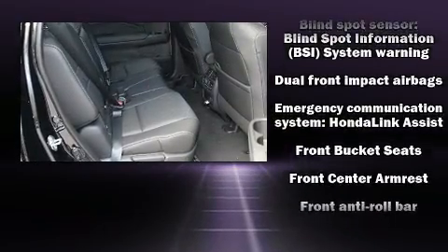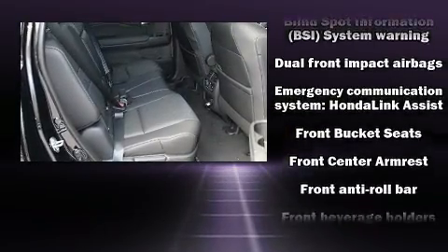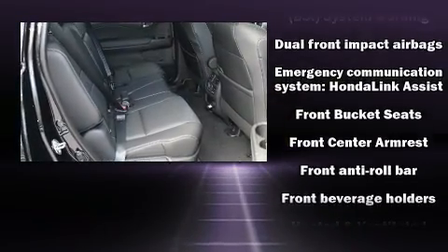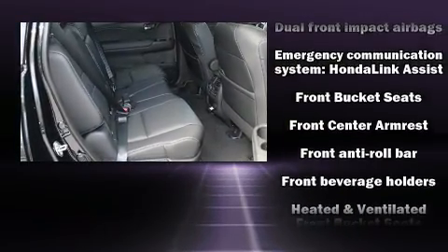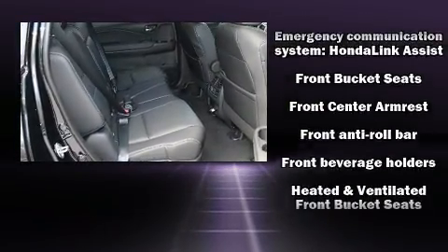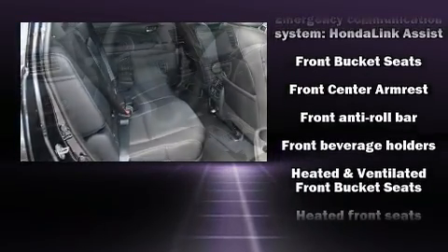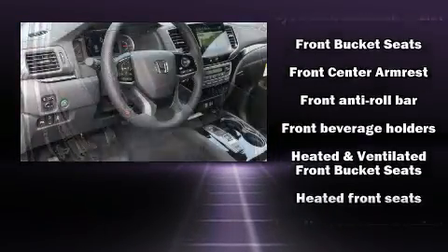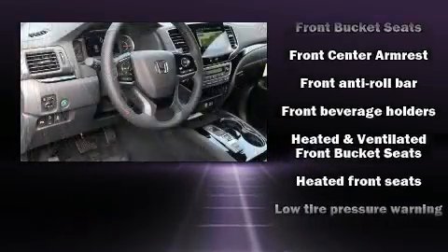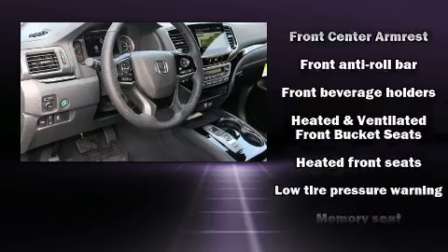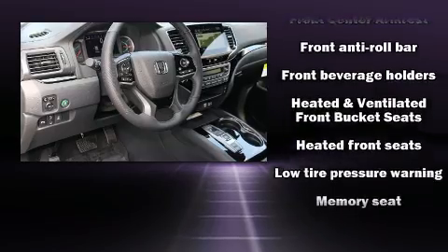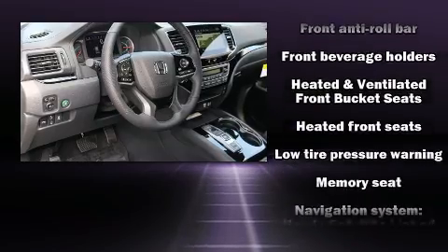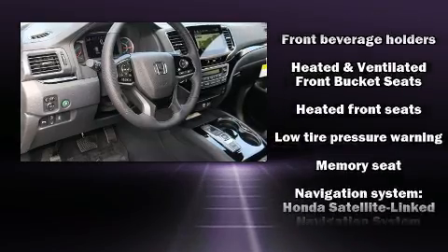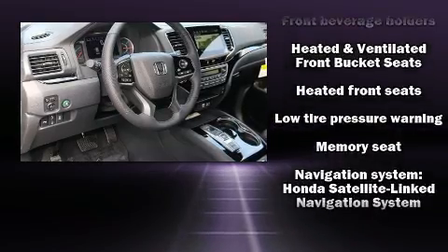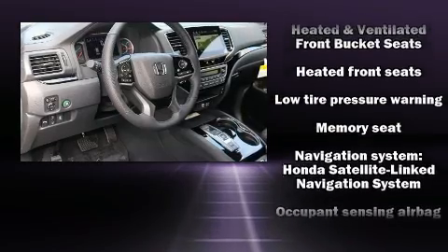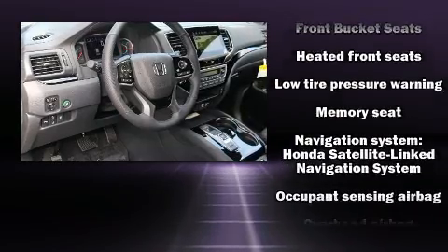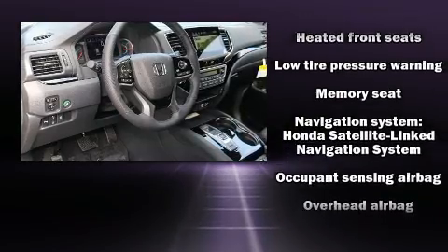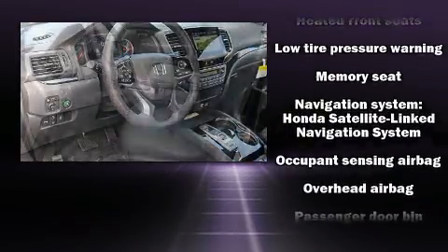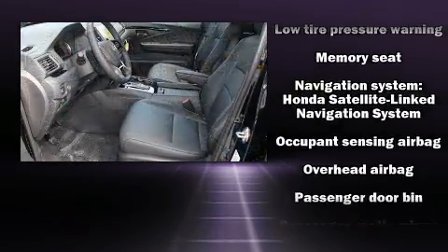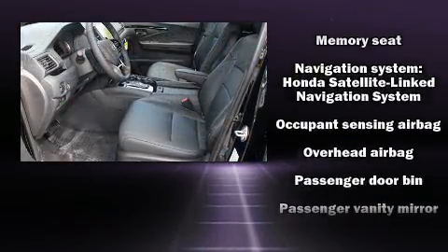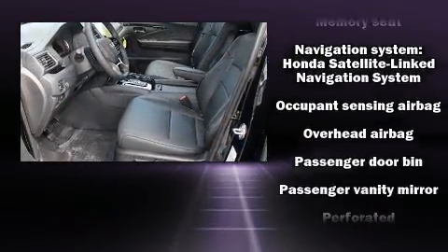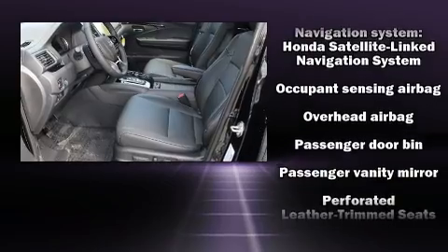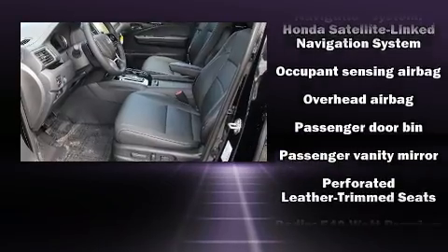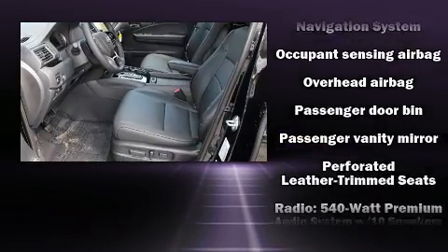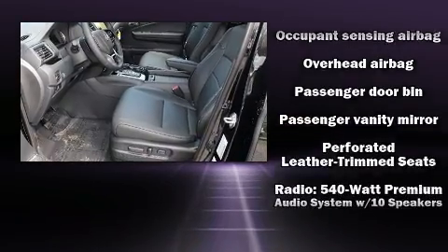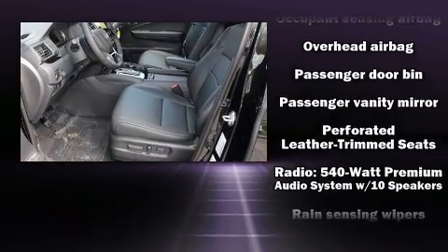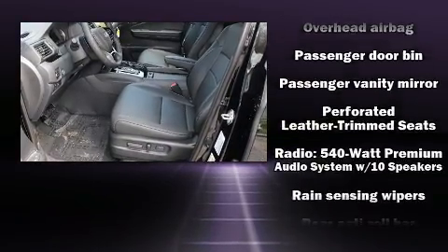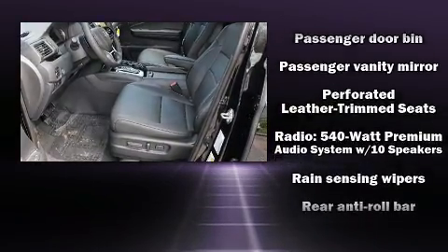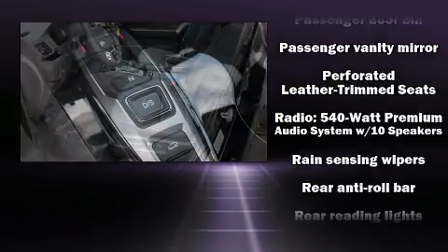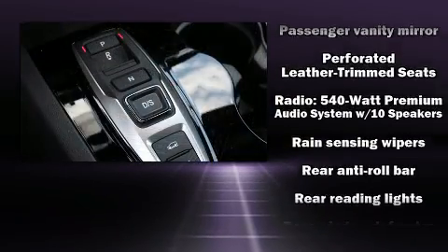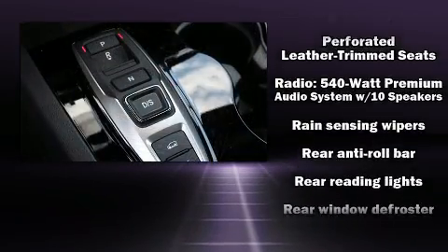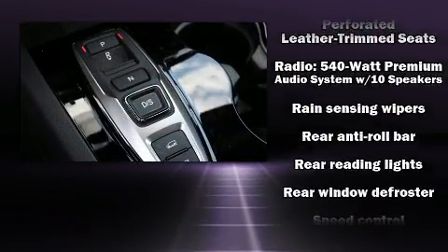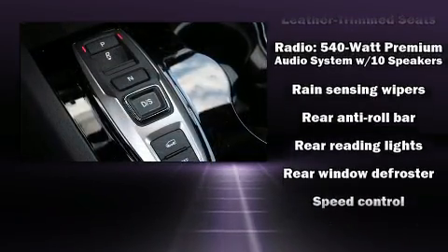Honda also prioritized safety and security with features such as dual front impact airbags, front side impact airbags, a security system, an emergency communication system, and four-wheel disc brakes with ABS.